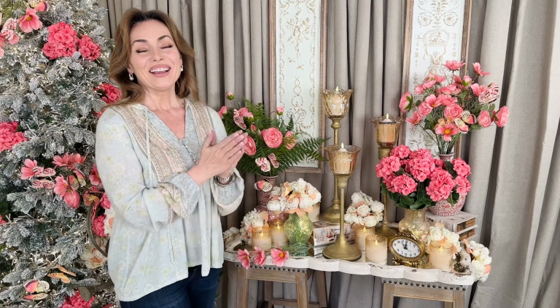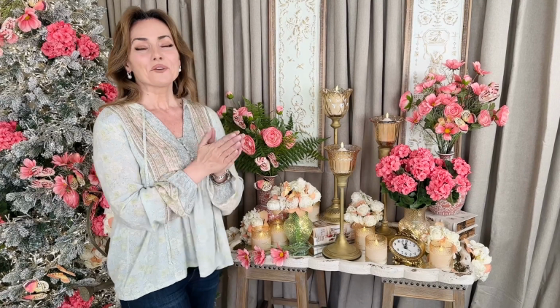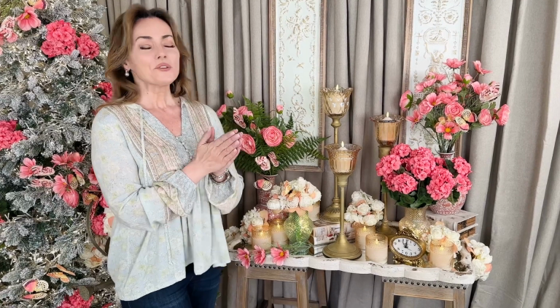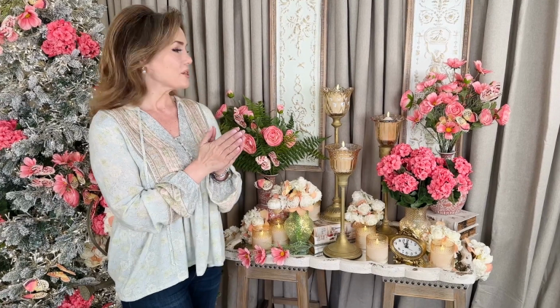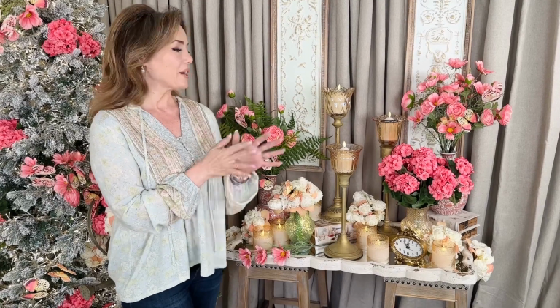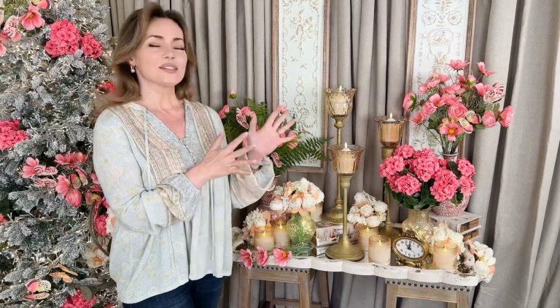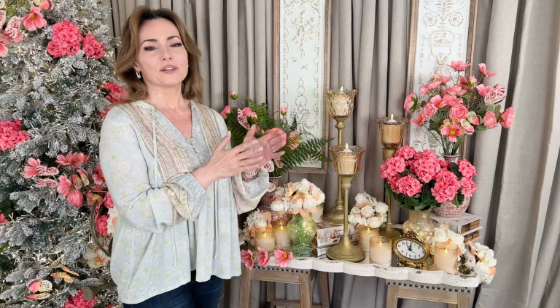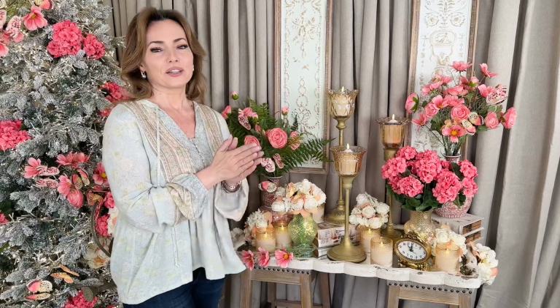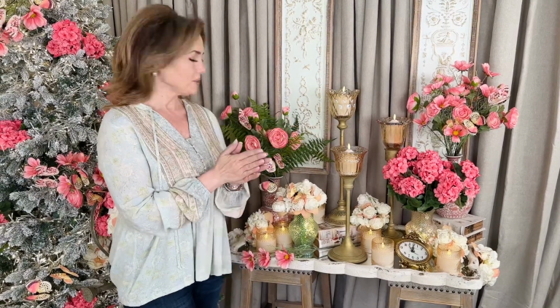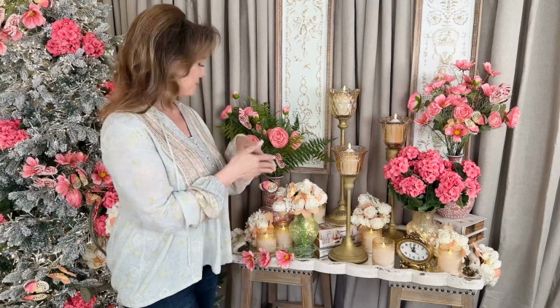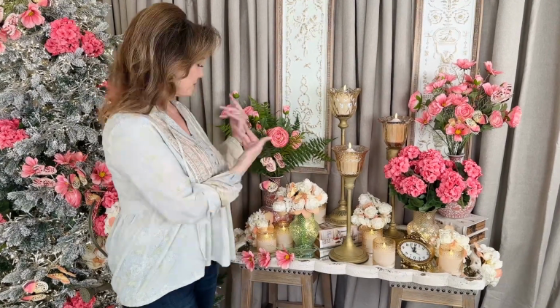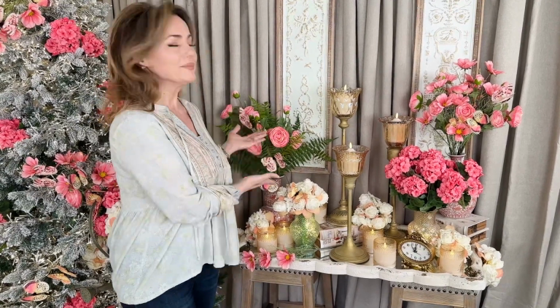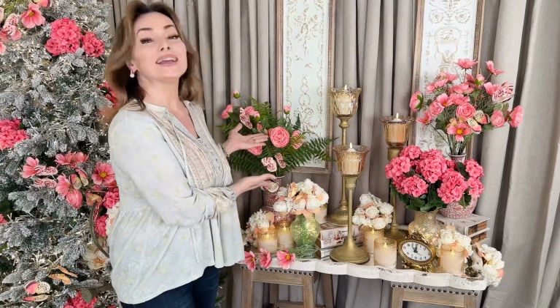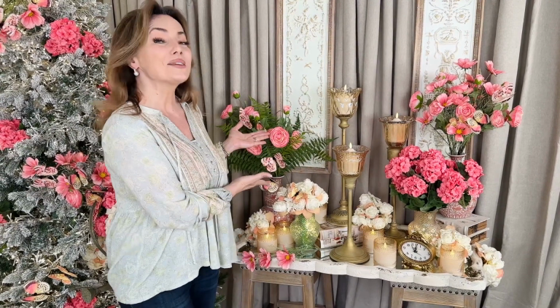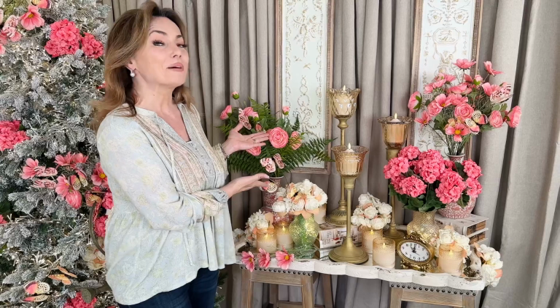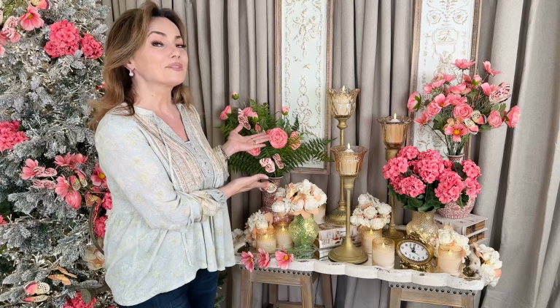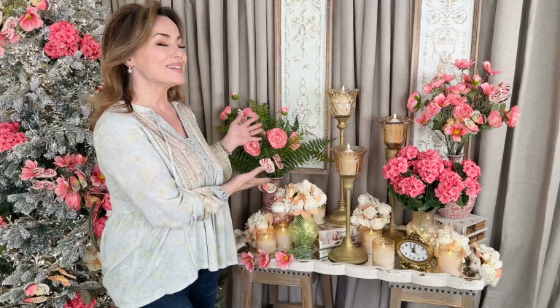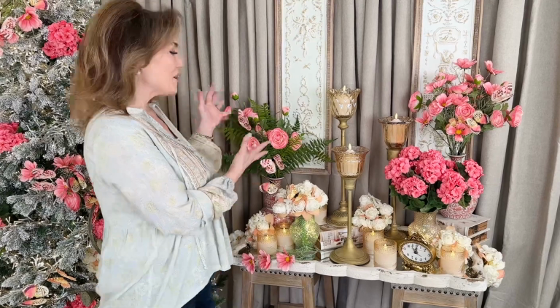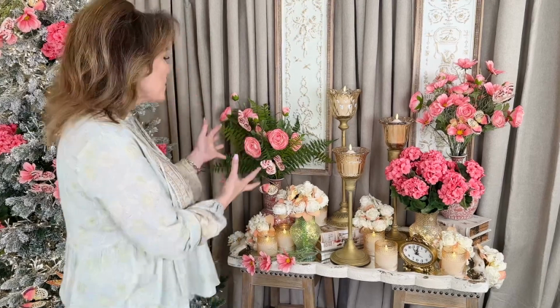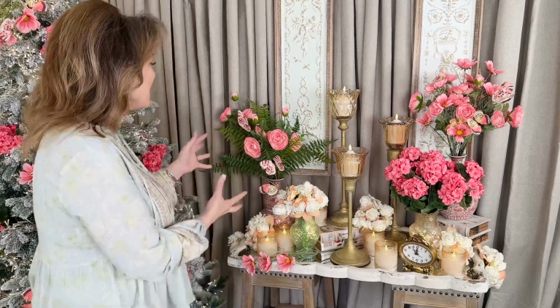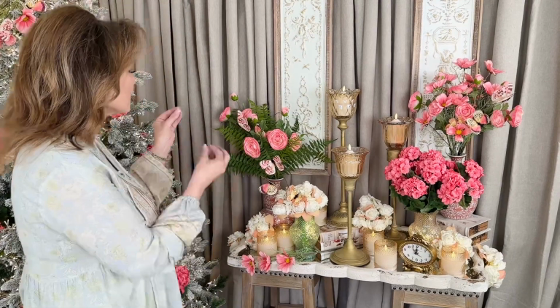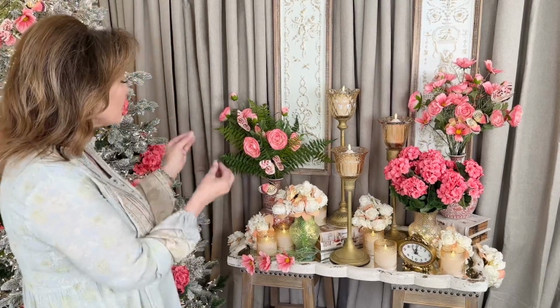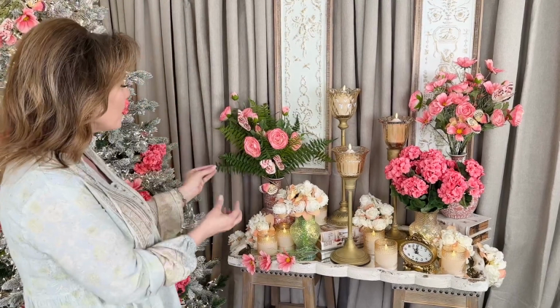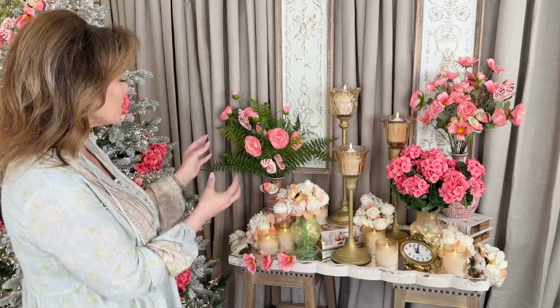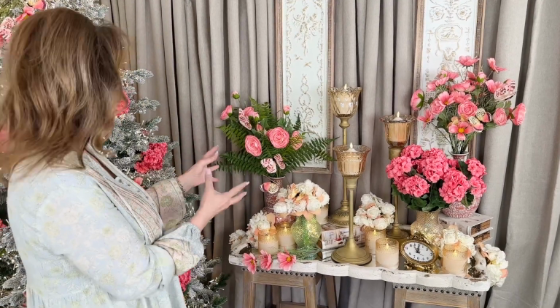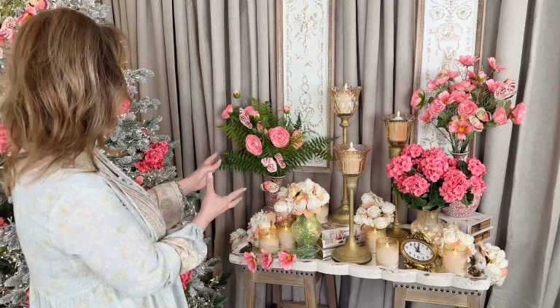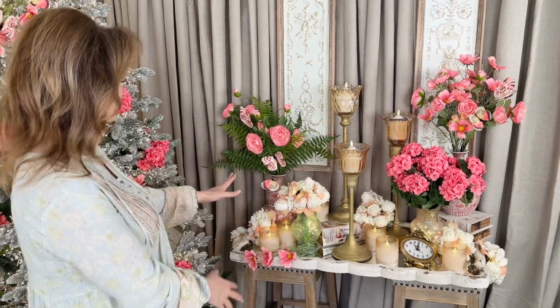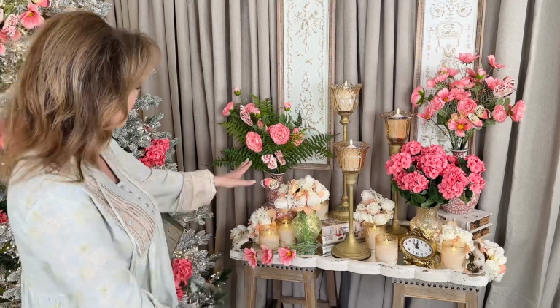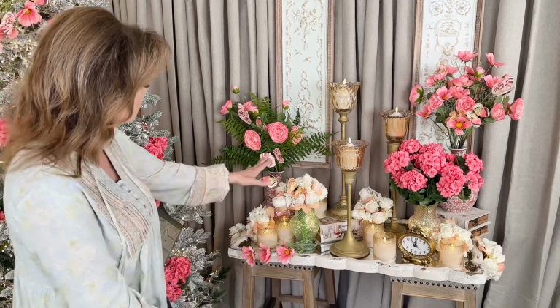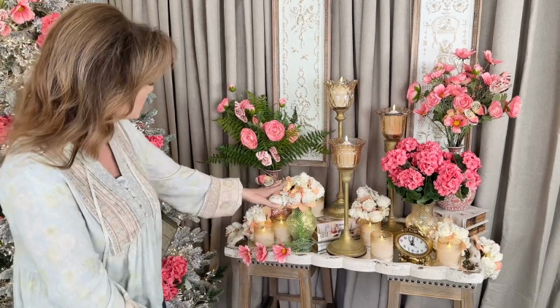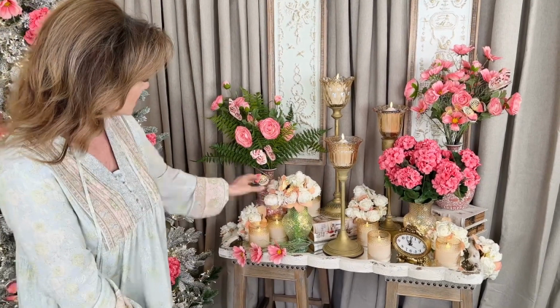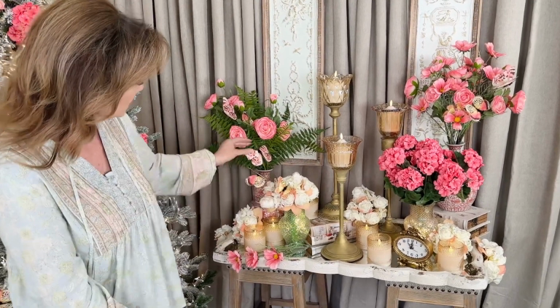If you're wondering what inspired this entire collection, it's the butterflies. We love the butterflies. Look how gorgeous these are.